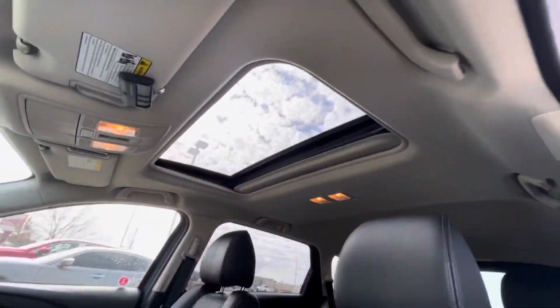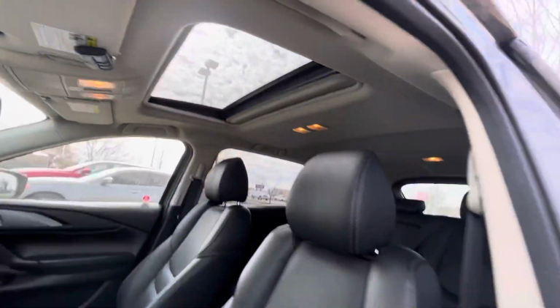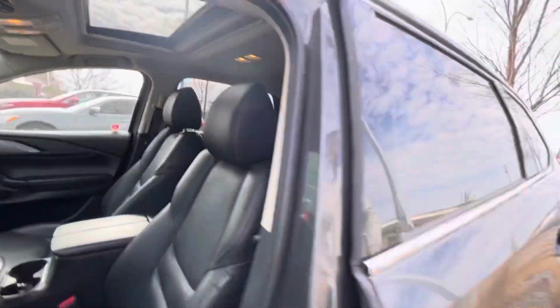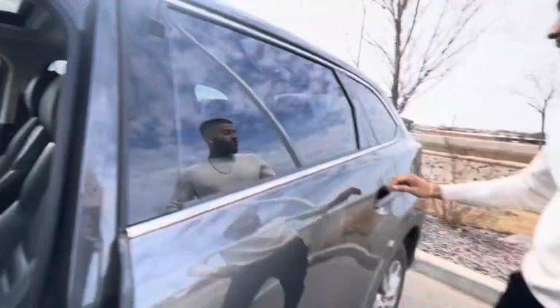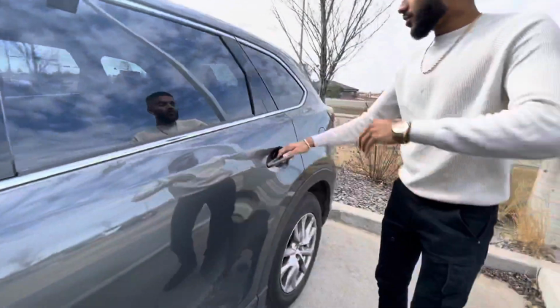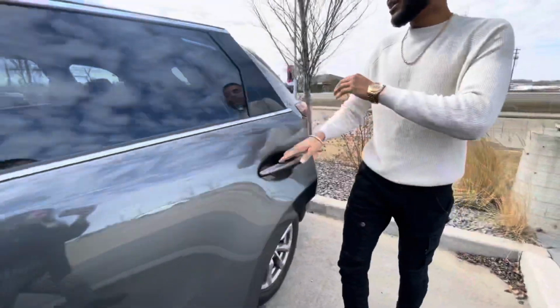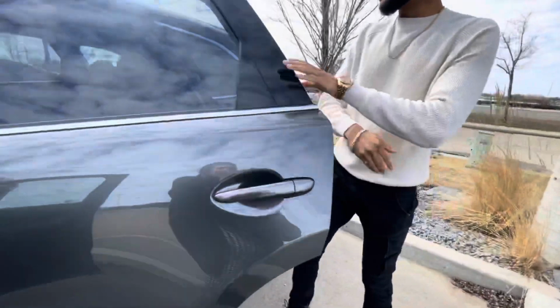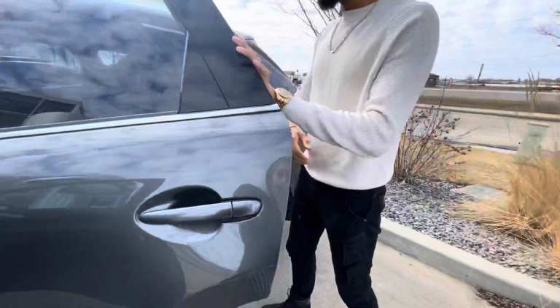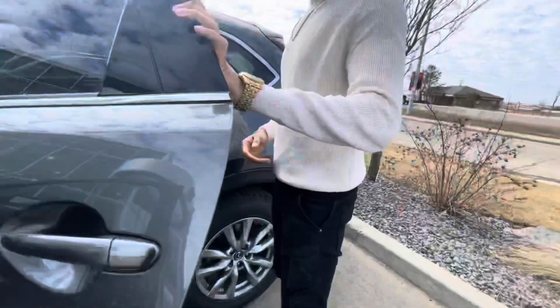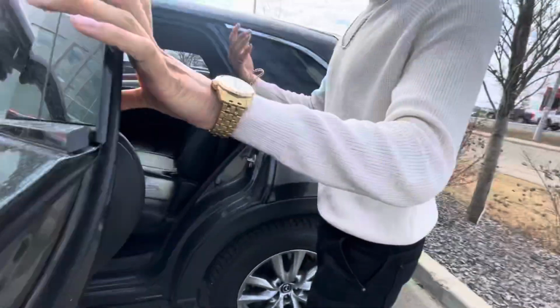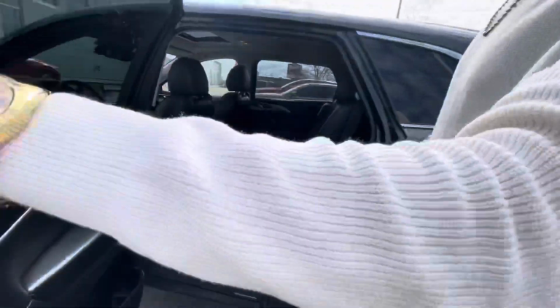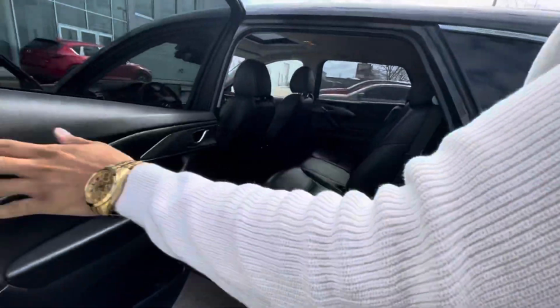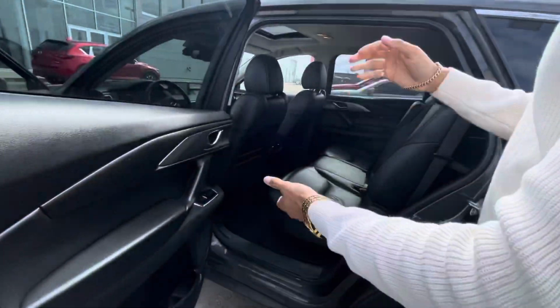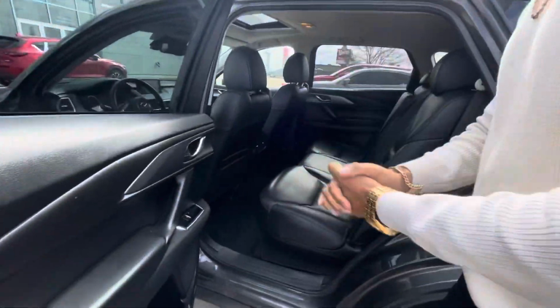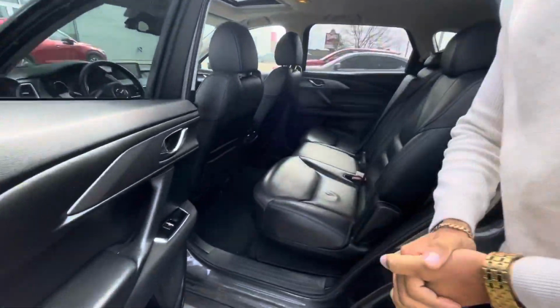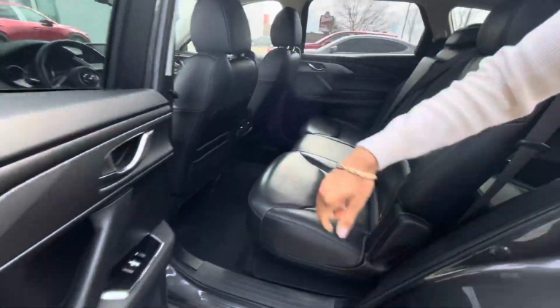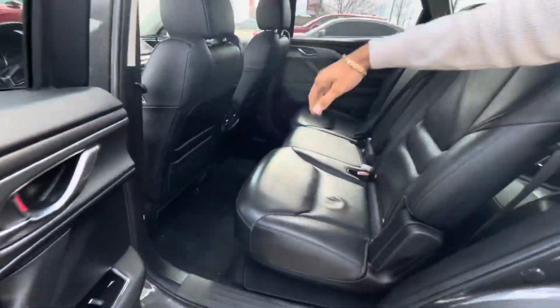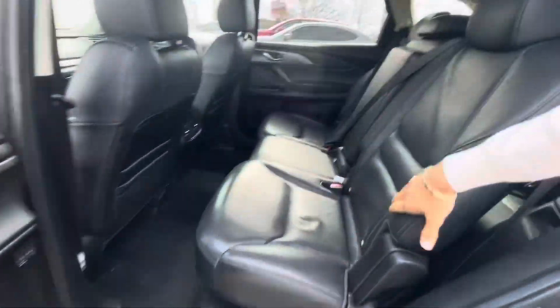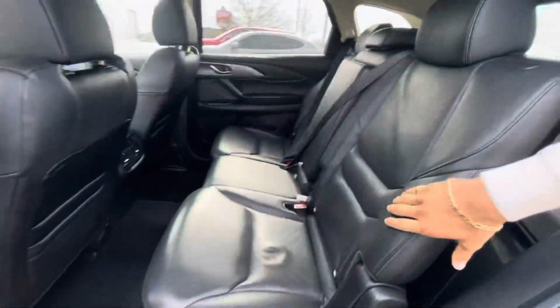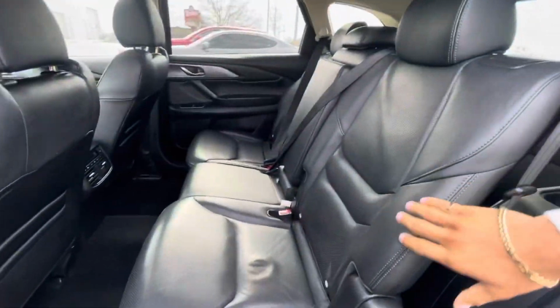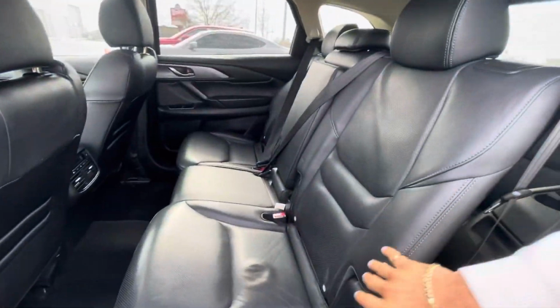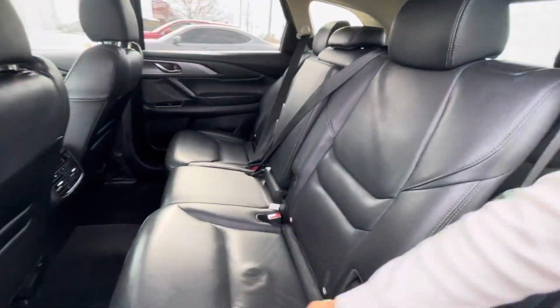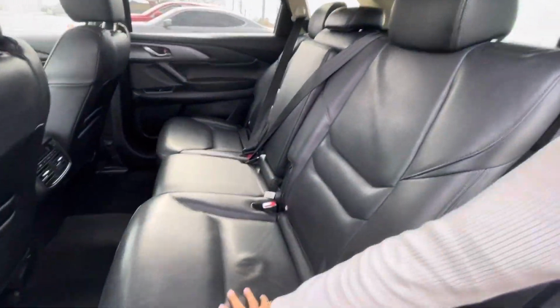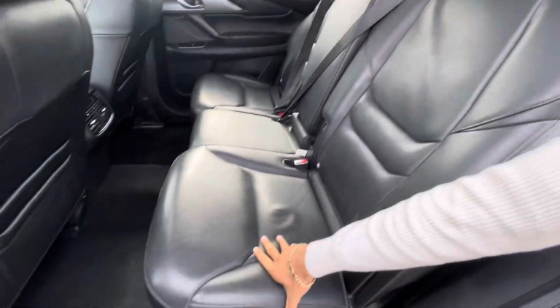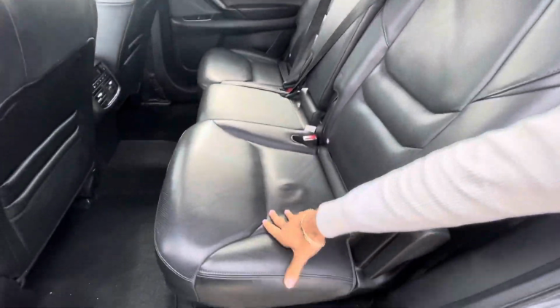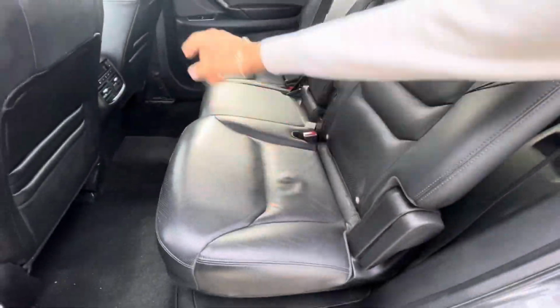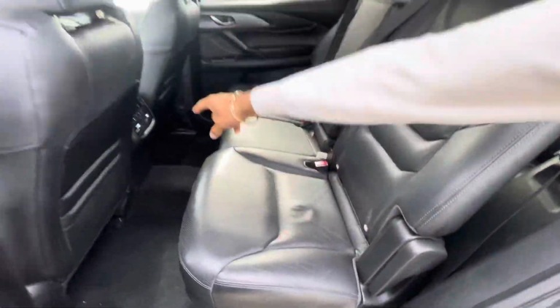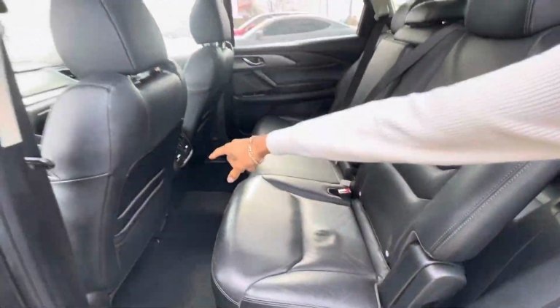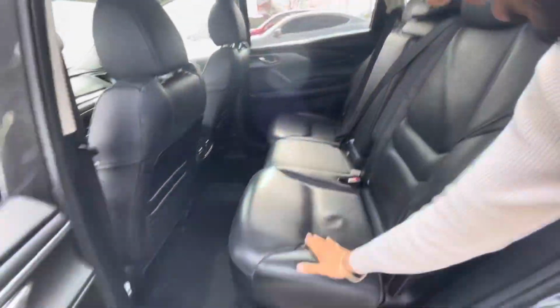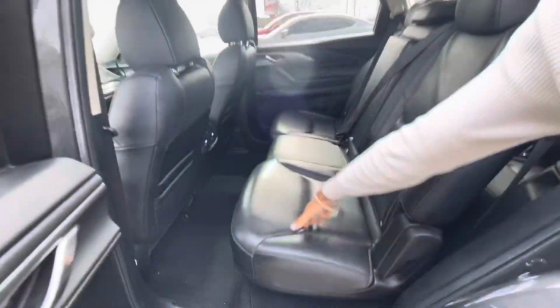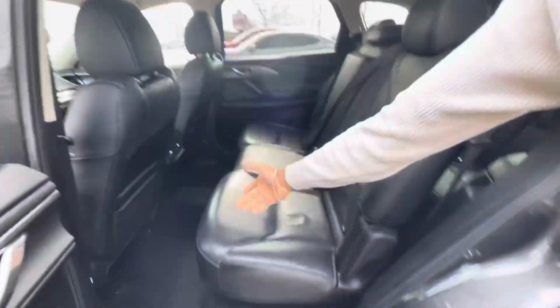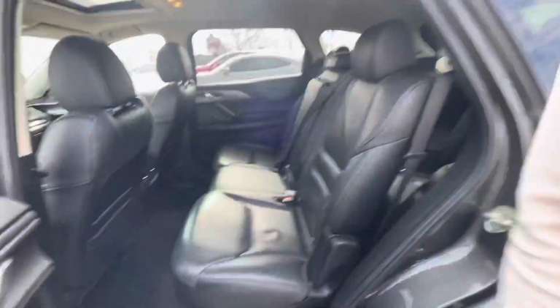Super, super nice. Over here to the second row — another thing you'll notice is that these cars have a lot of space. I know you're looking for a seven-seater; this is the perfect seven-seater for you. You get heated seats in the second row and also climate control.